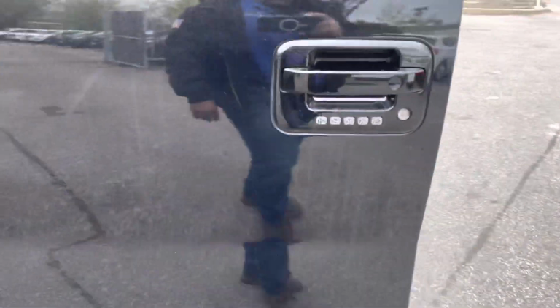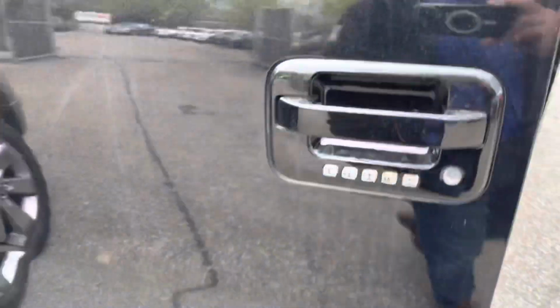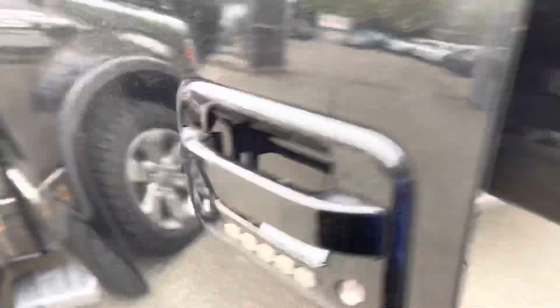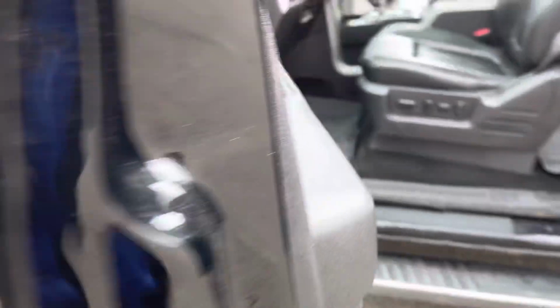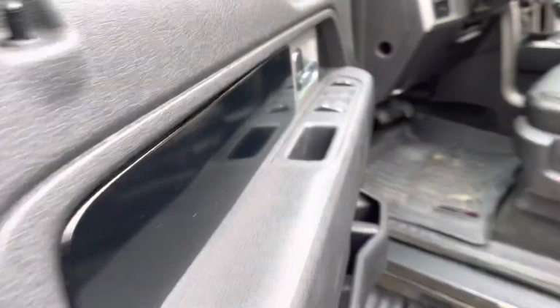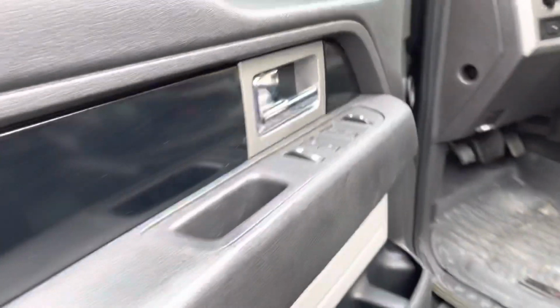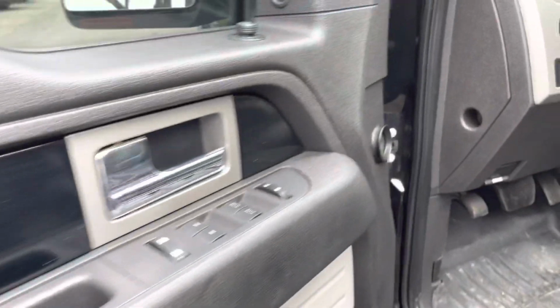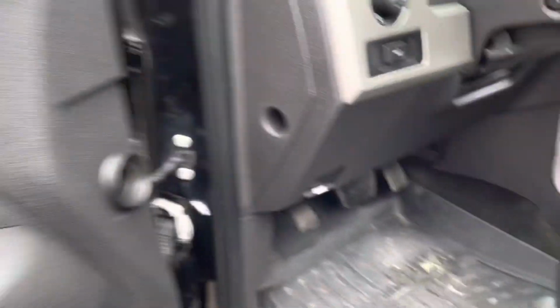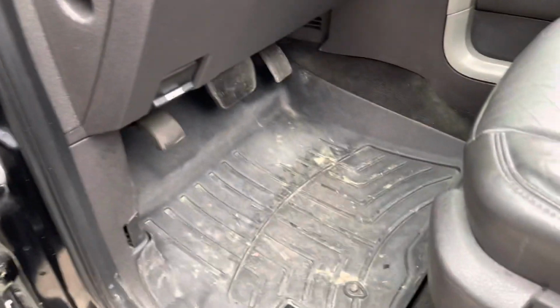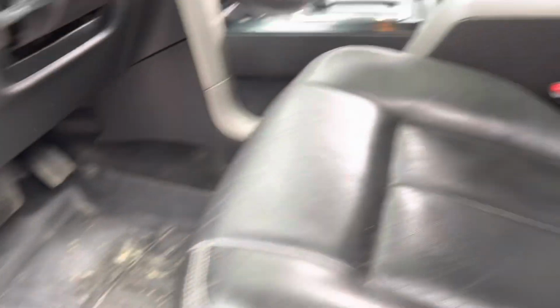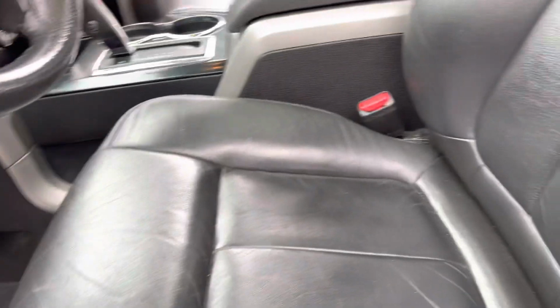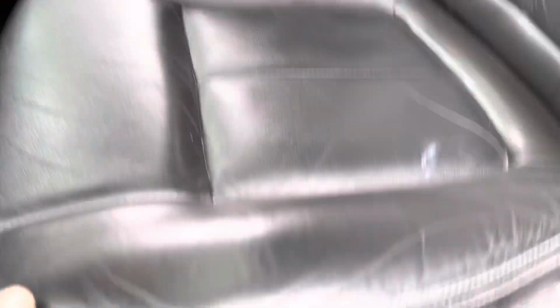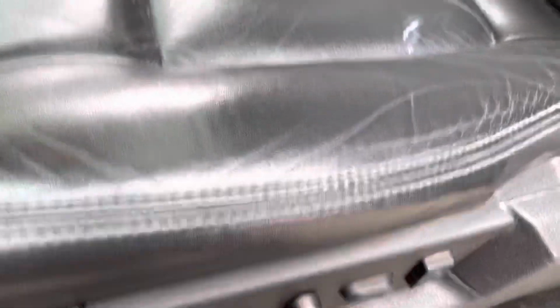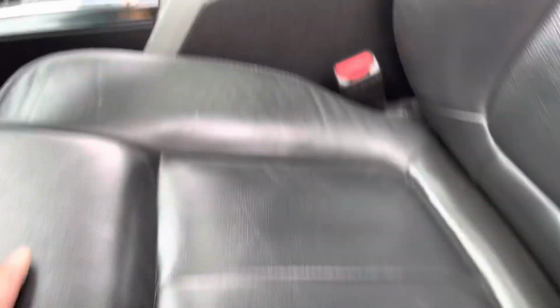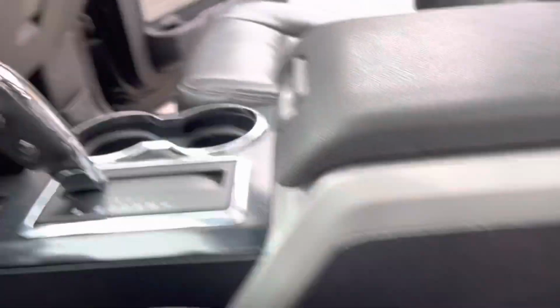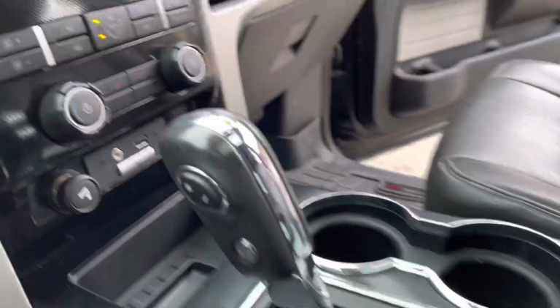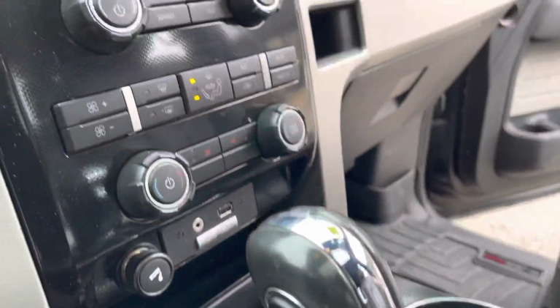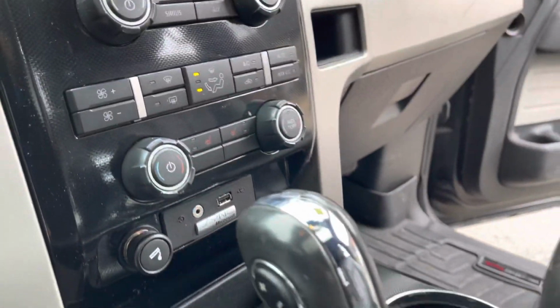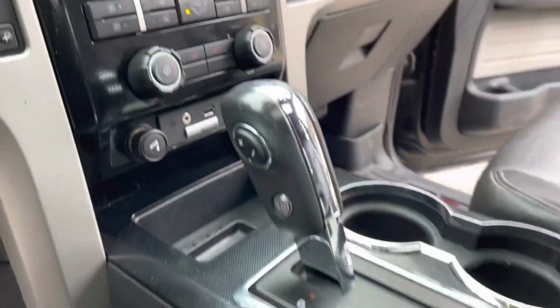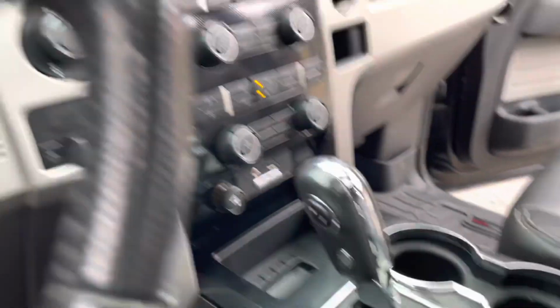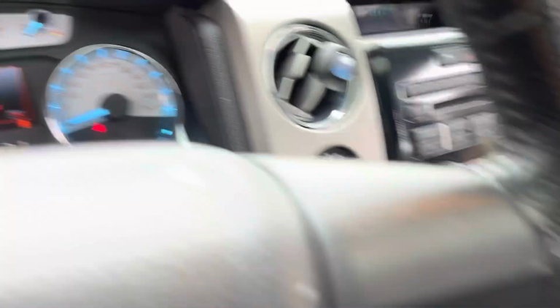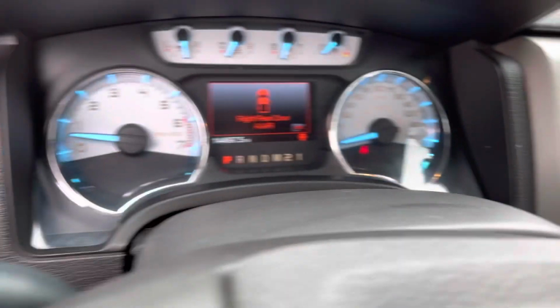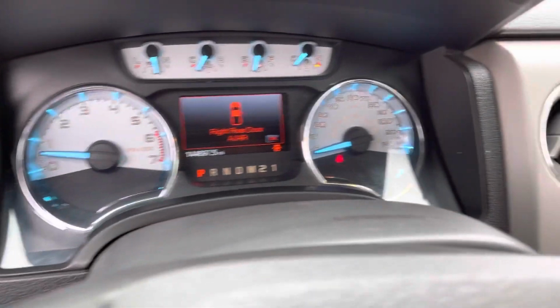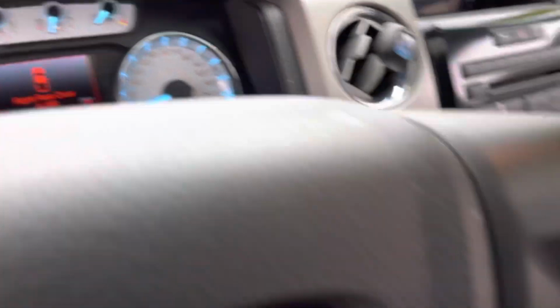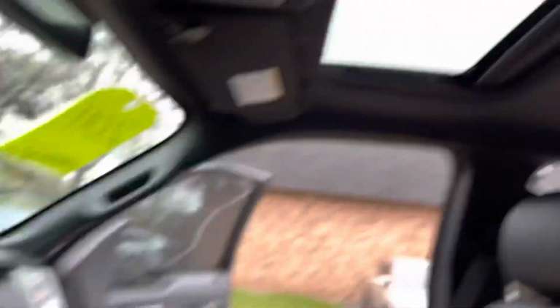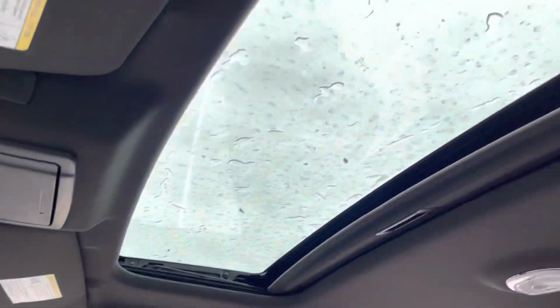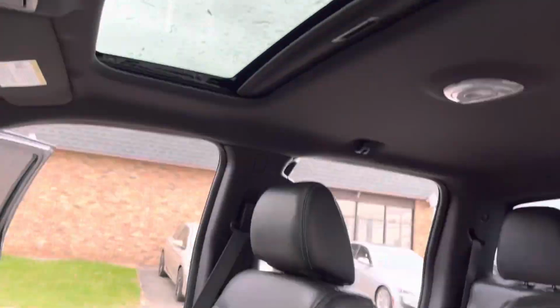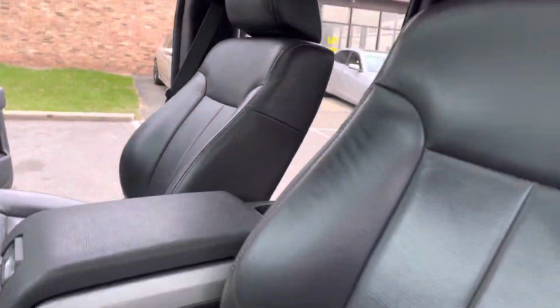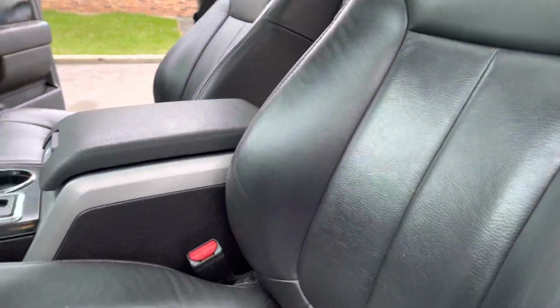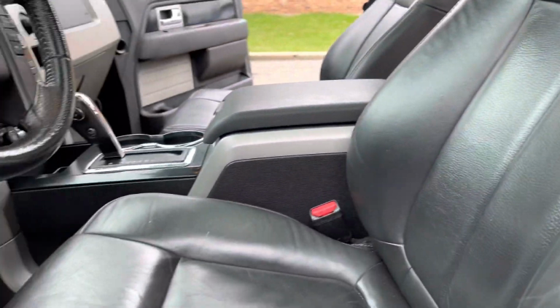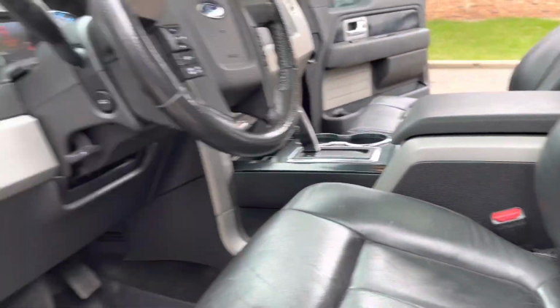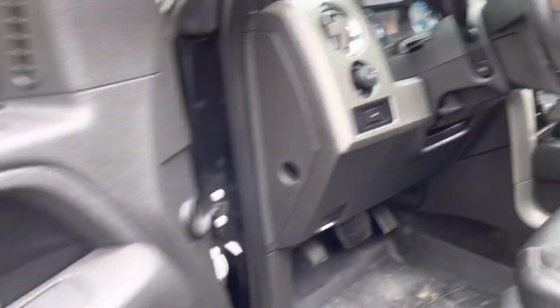It's got keyless entry, power windows, locks, WeatherTech floor mats, power leather, heated seats, center-shifting automatic, no warning lights, and a power sunroof. So this vehicle has got pretty much every option available.